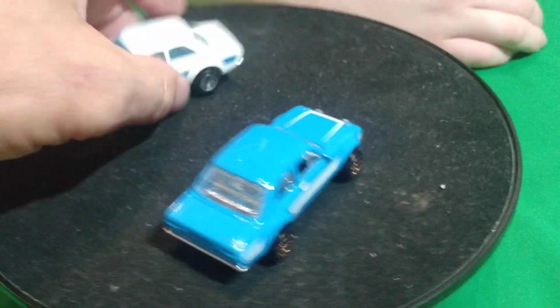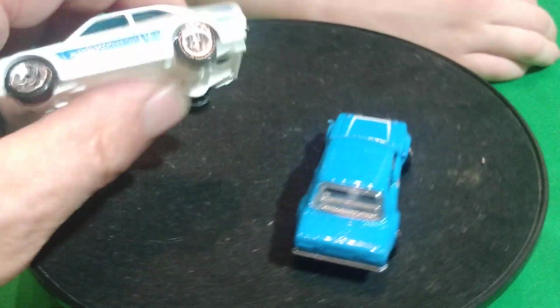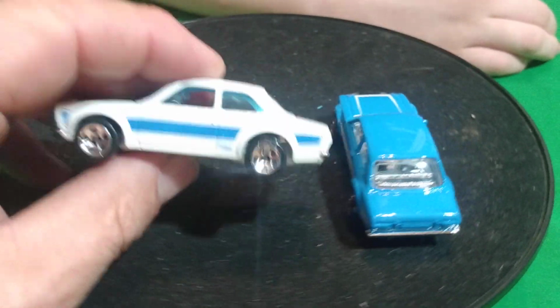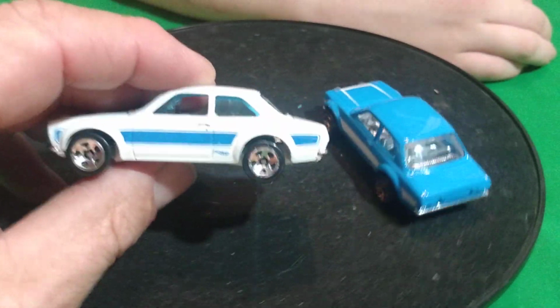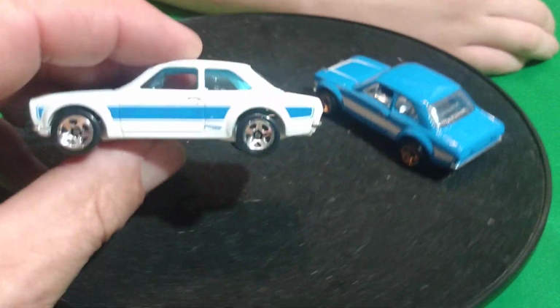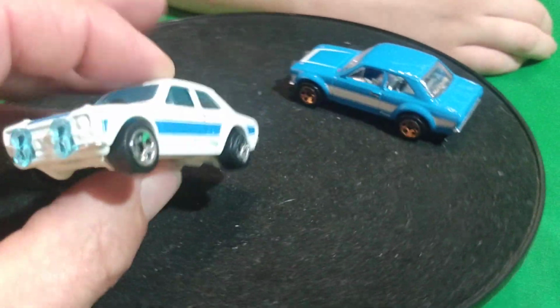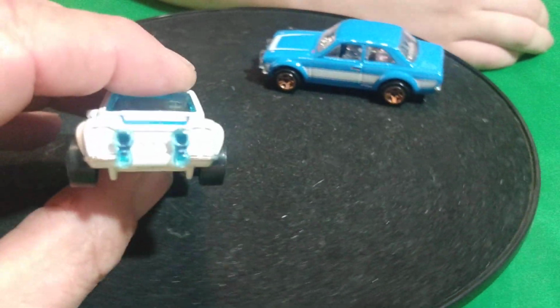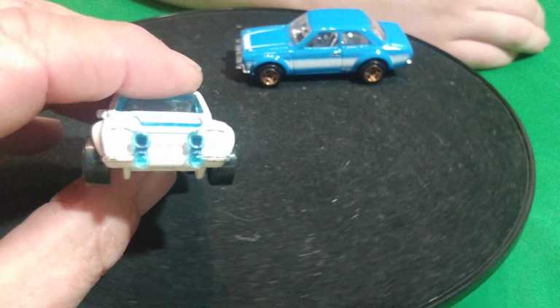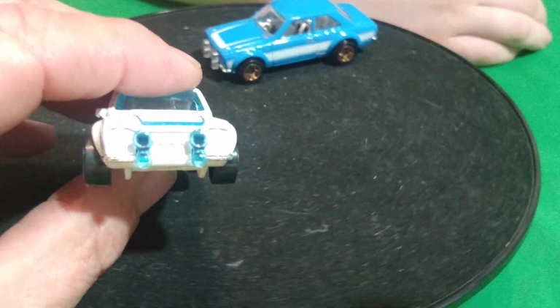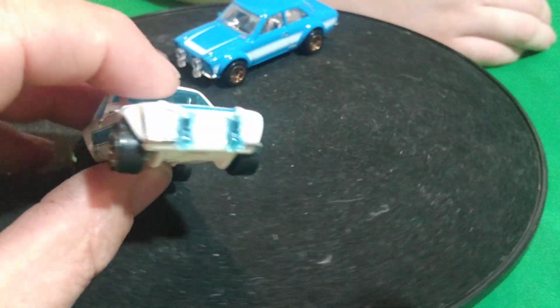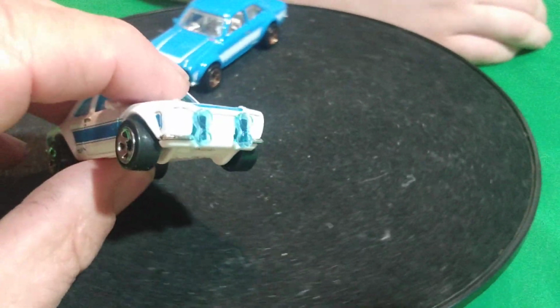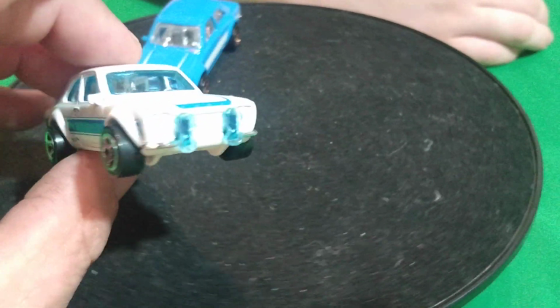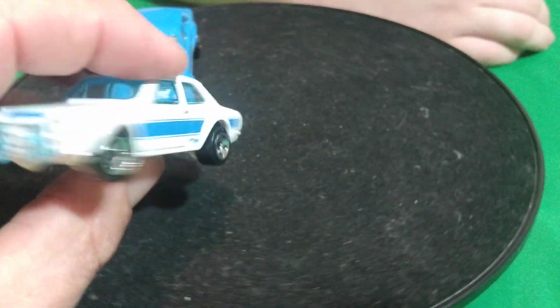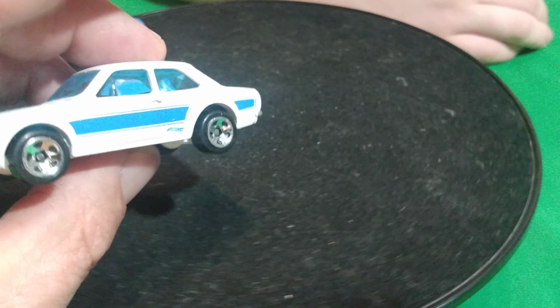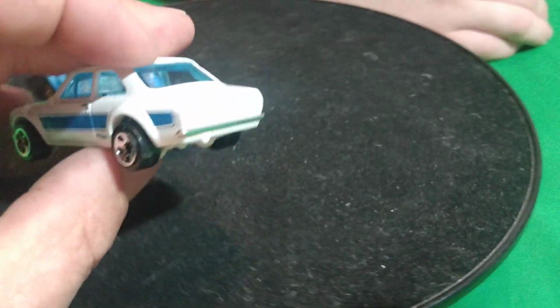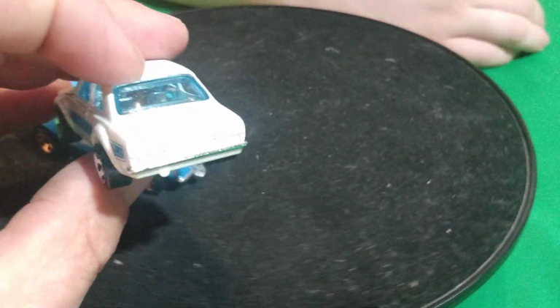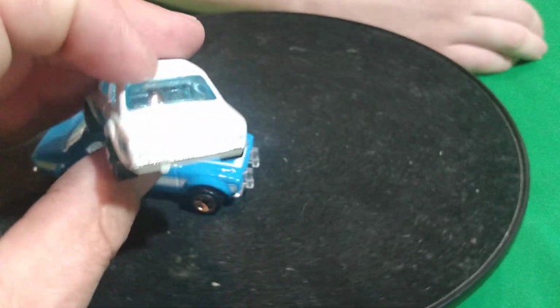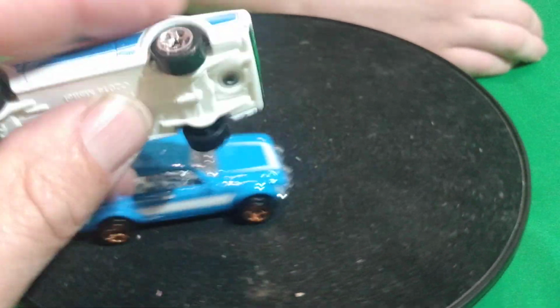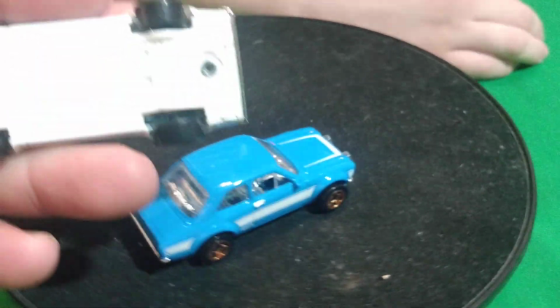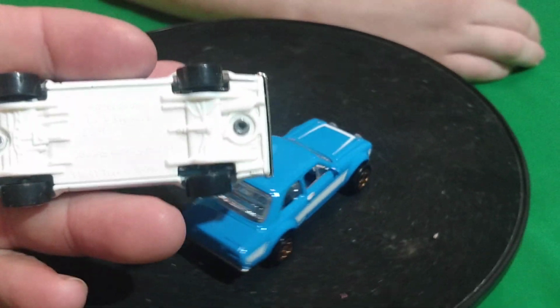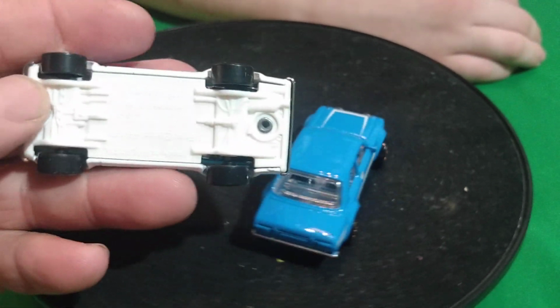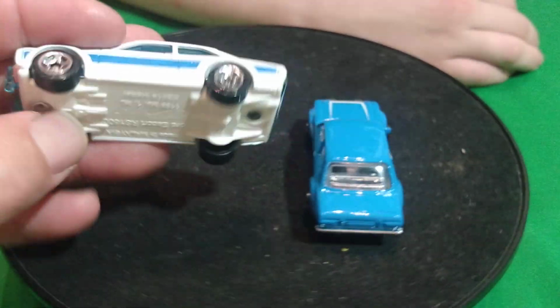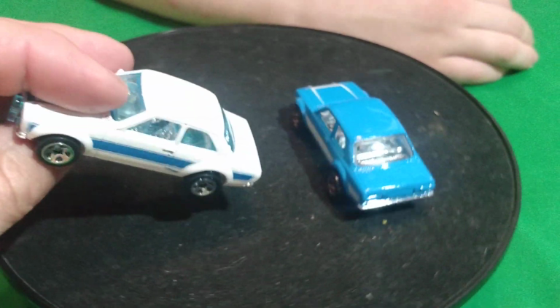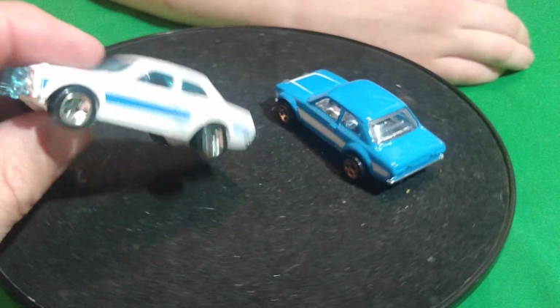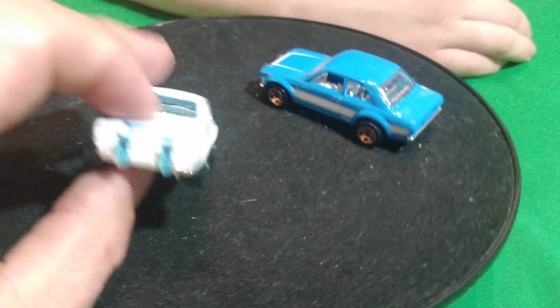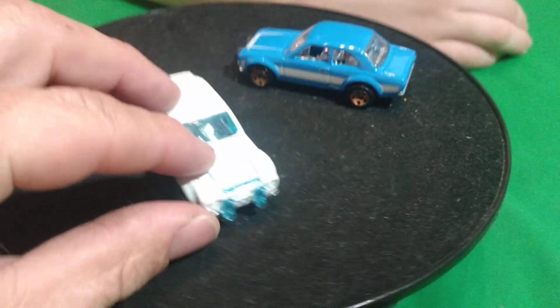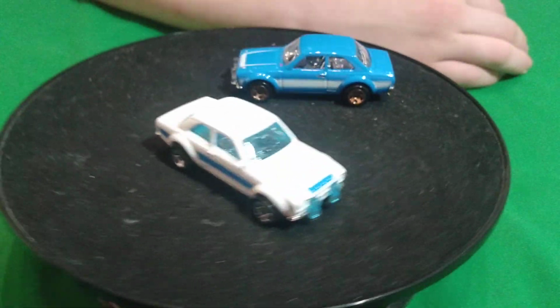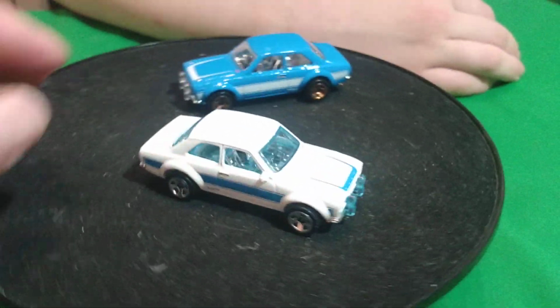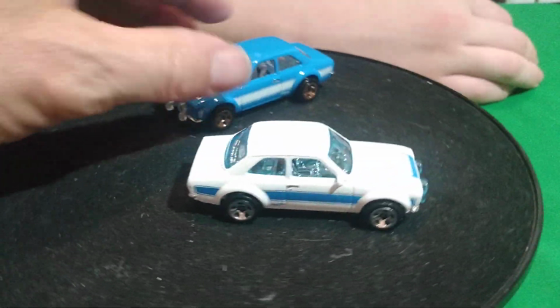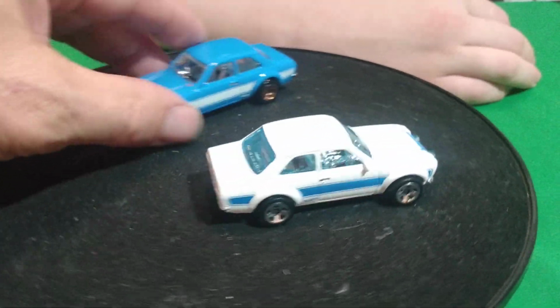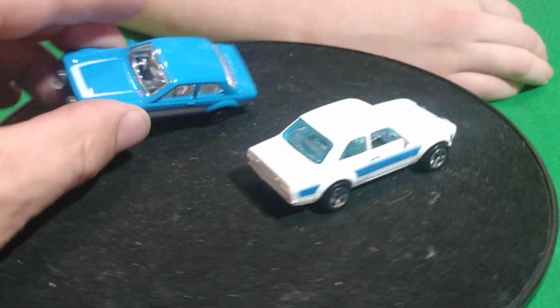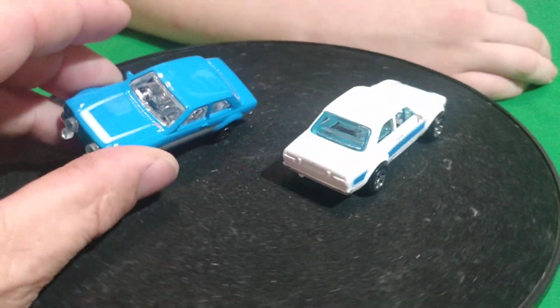And then it came out recolored in white. It's got blue on the front here — blue glass in it. This is coming out in white in that three-car team transport. Yeah, this little car — the Ford Racing one.